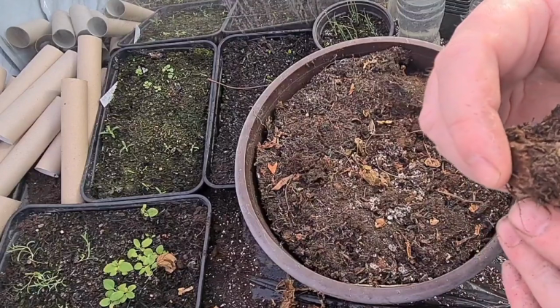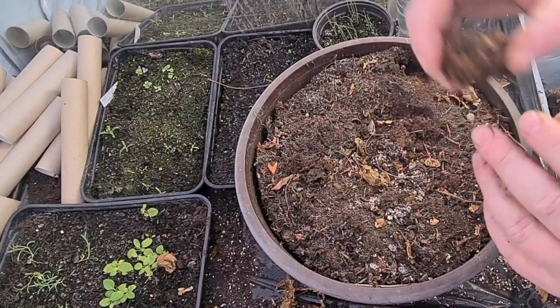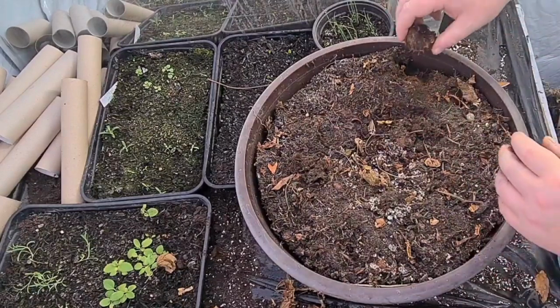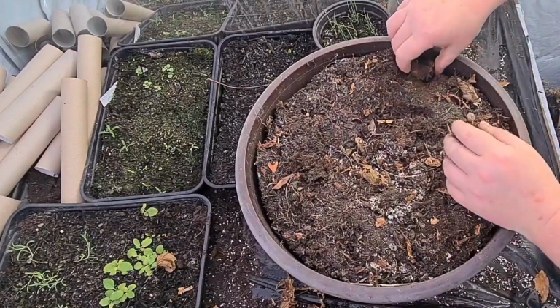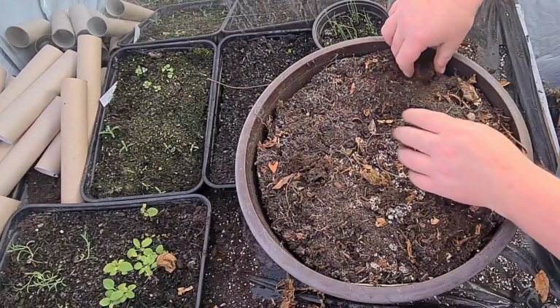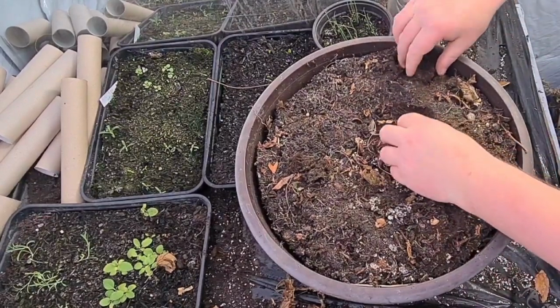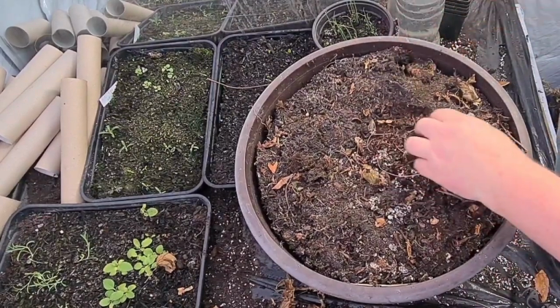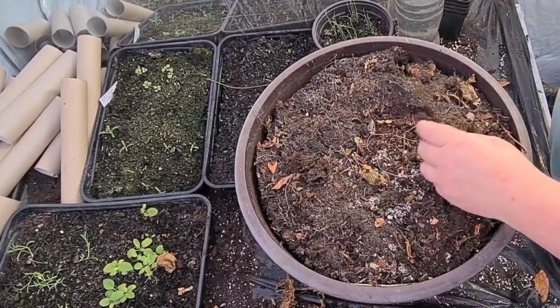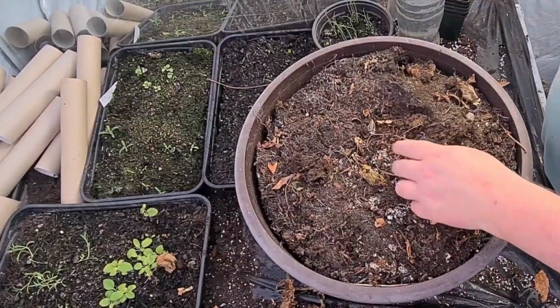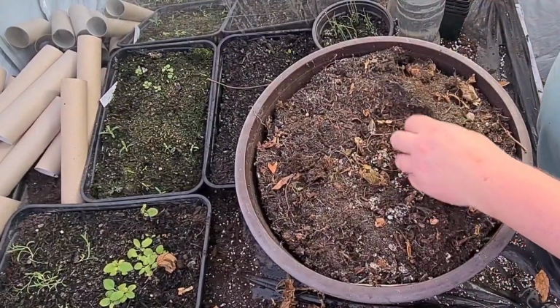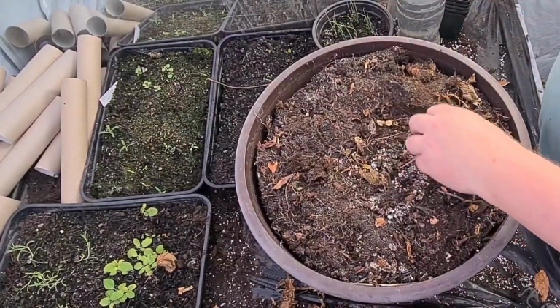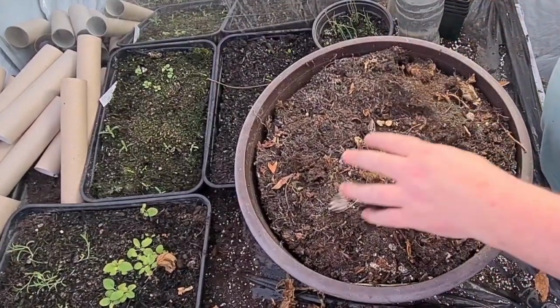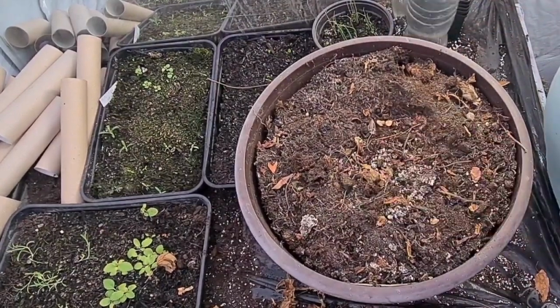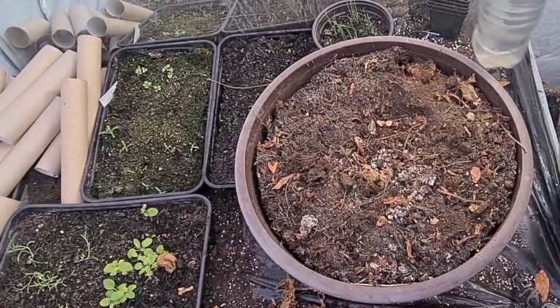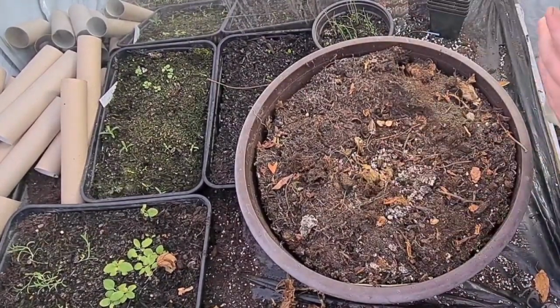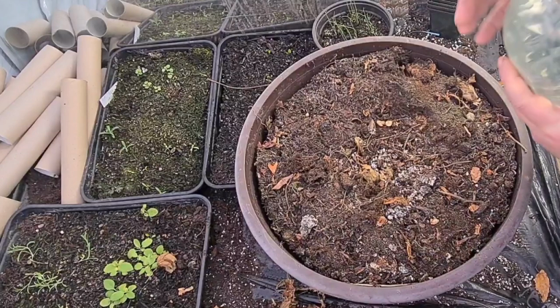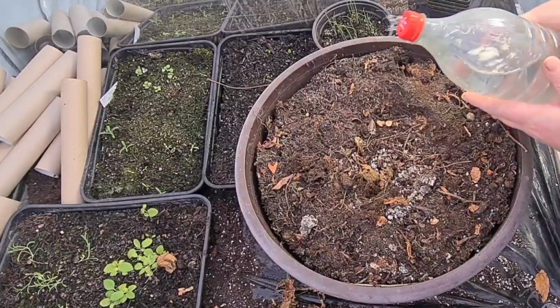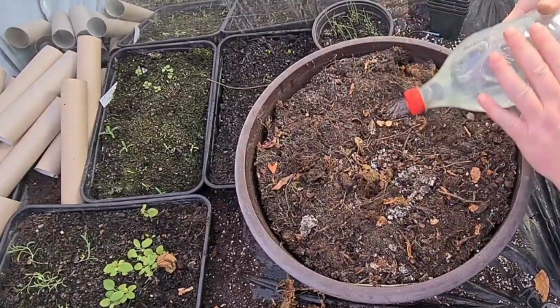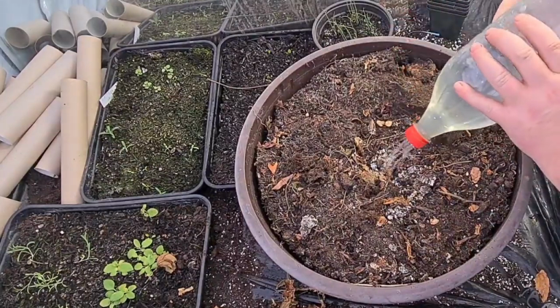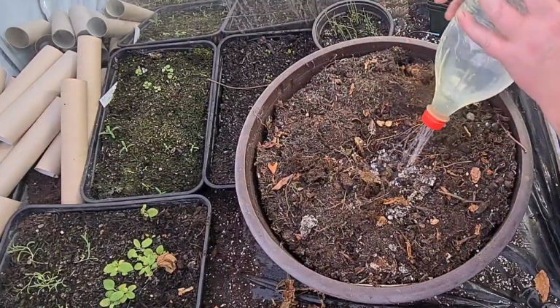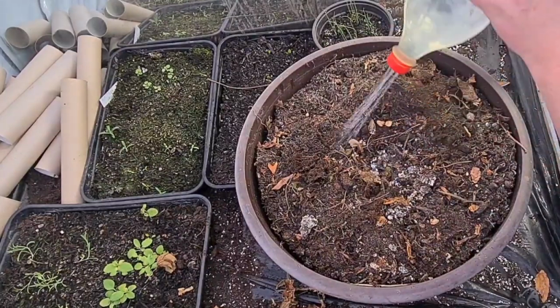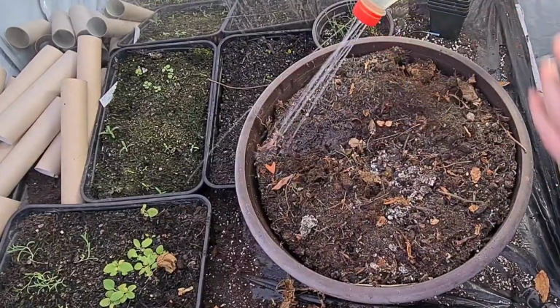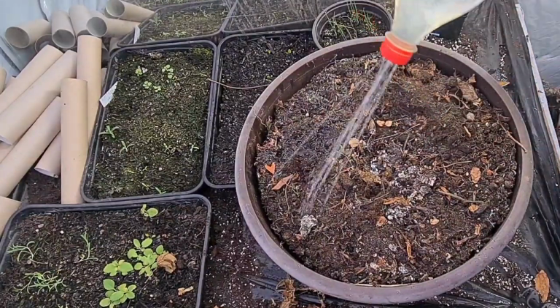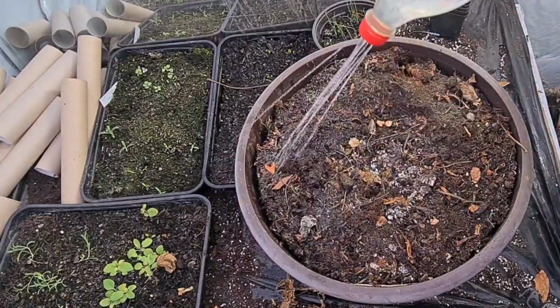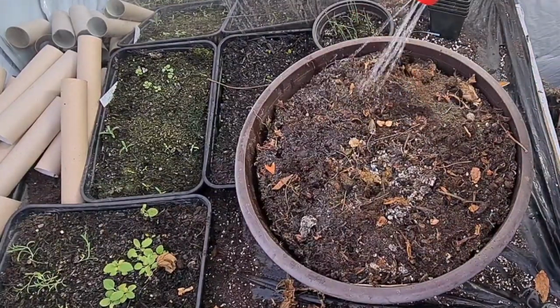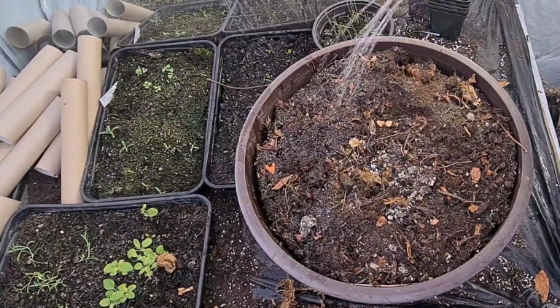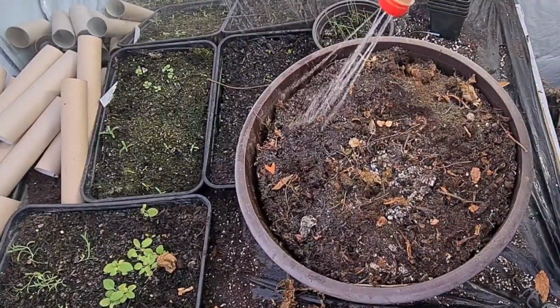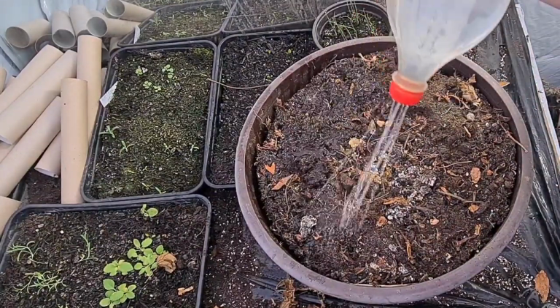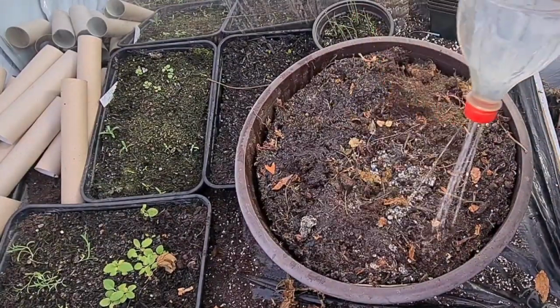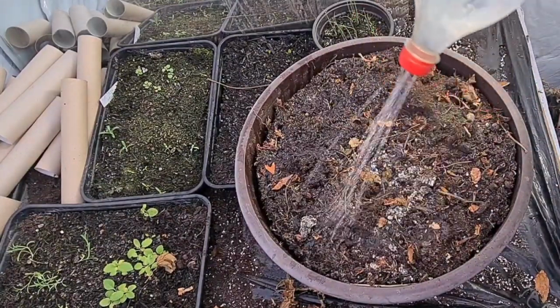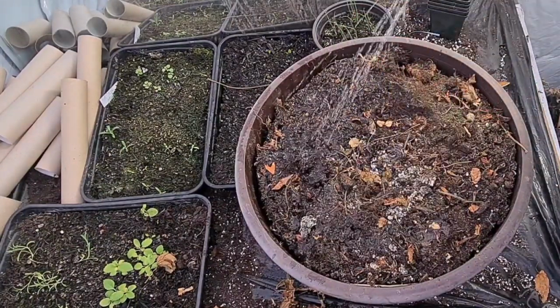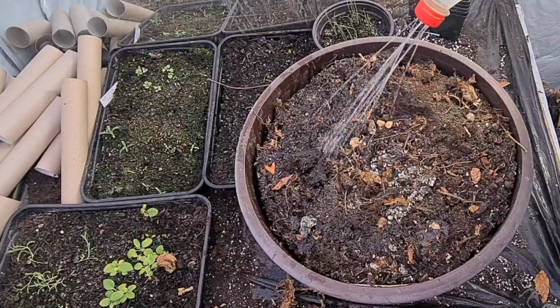These were Thompson and Morgan plugs from last year. Right, so I've just left them in the pot.